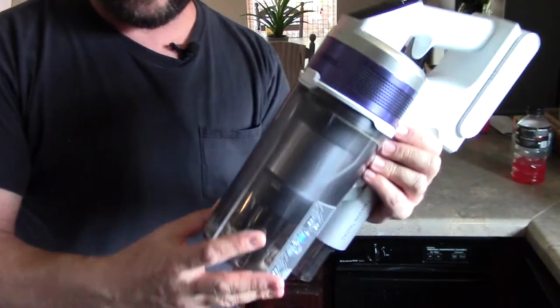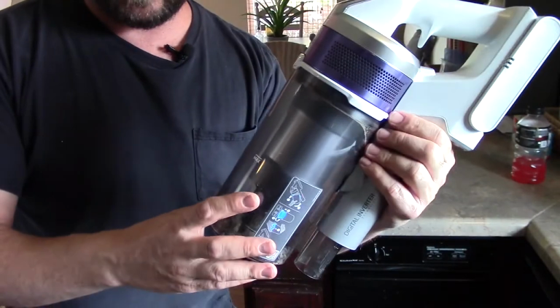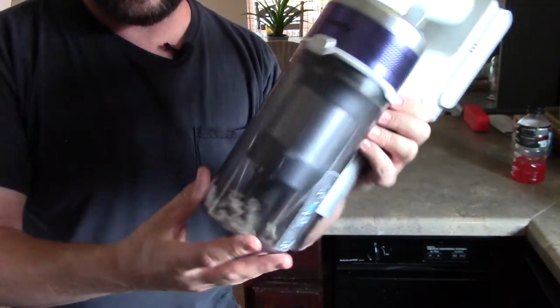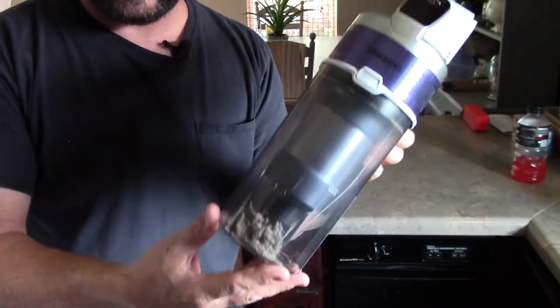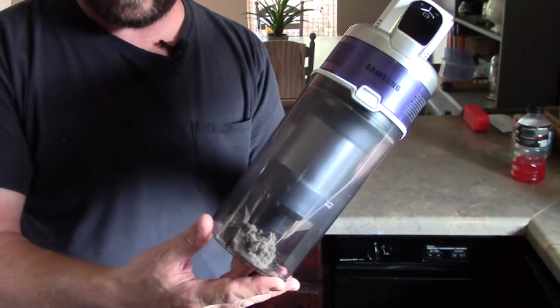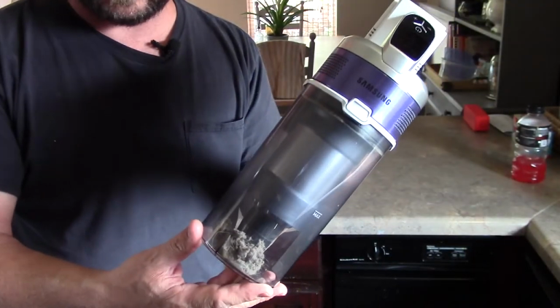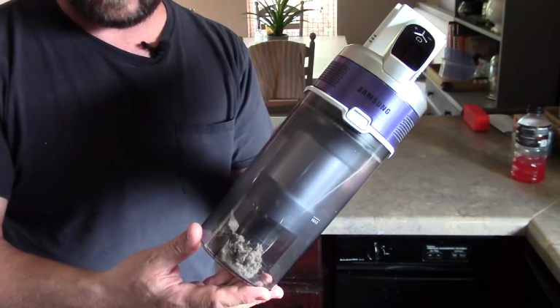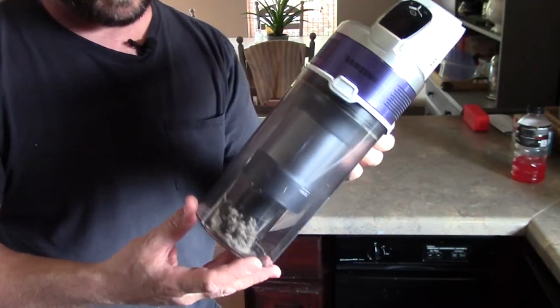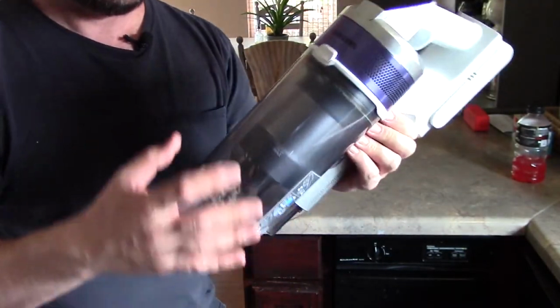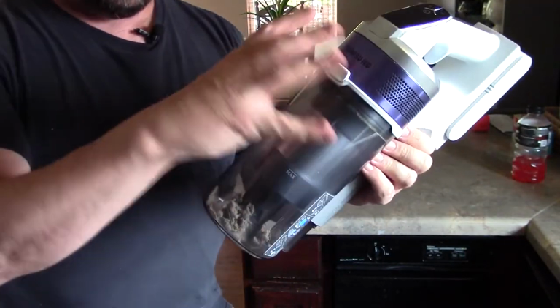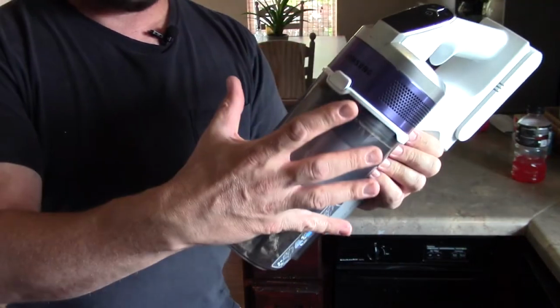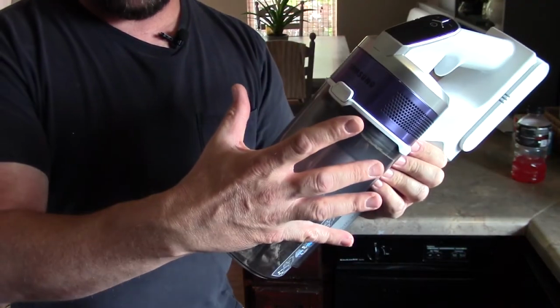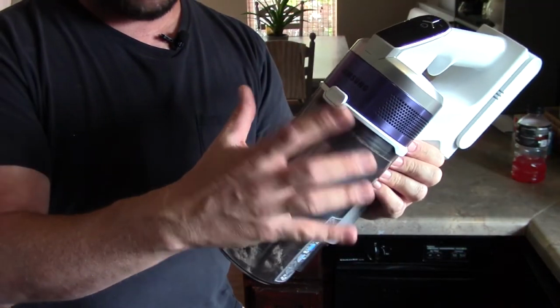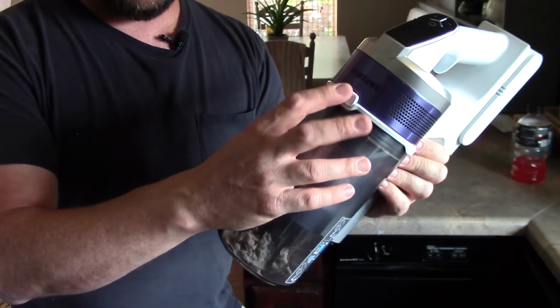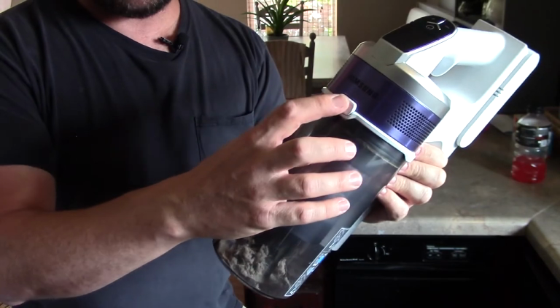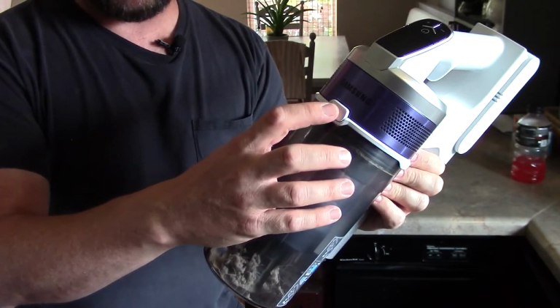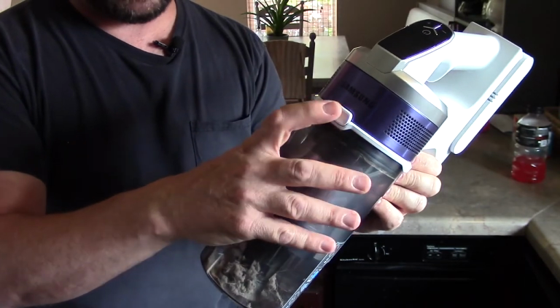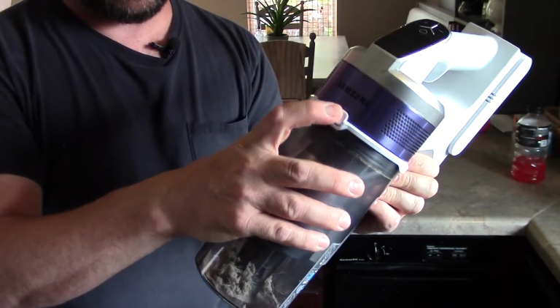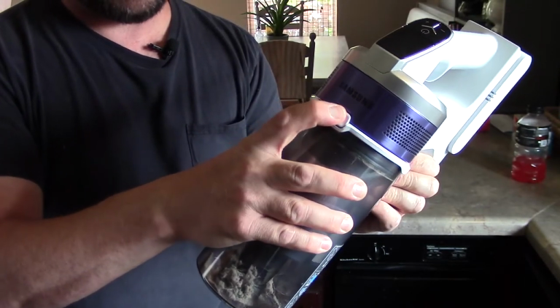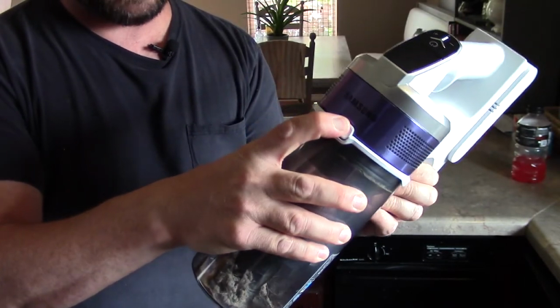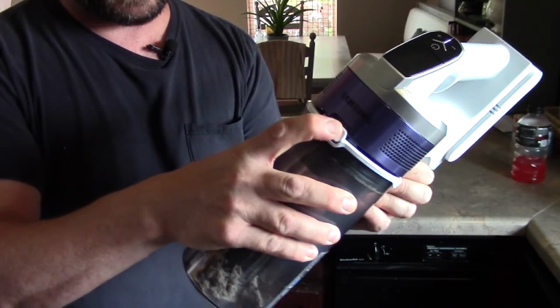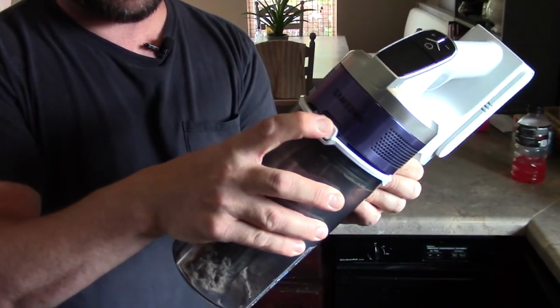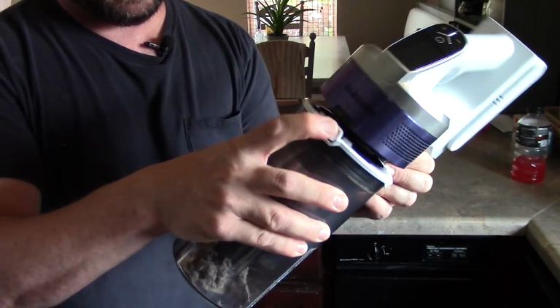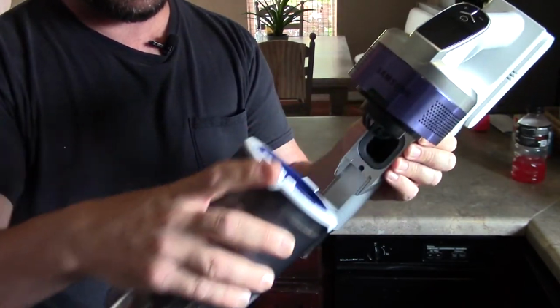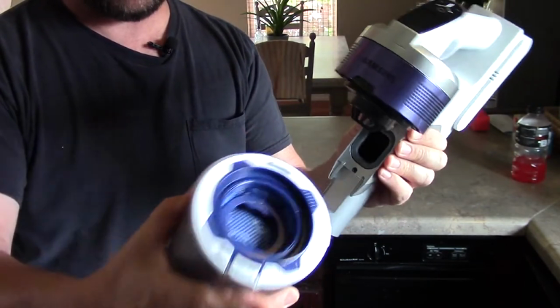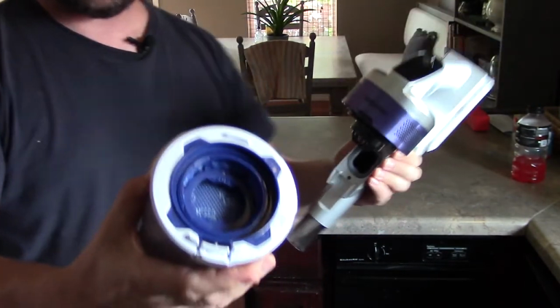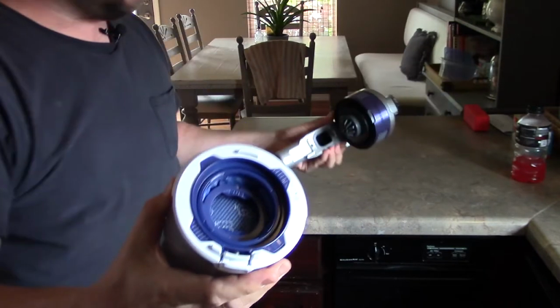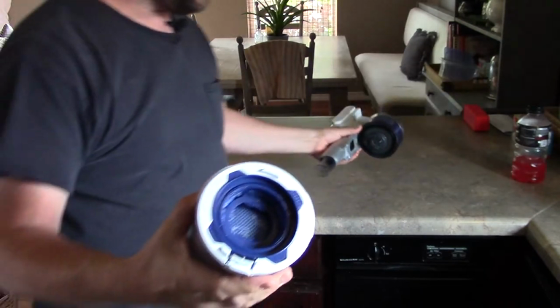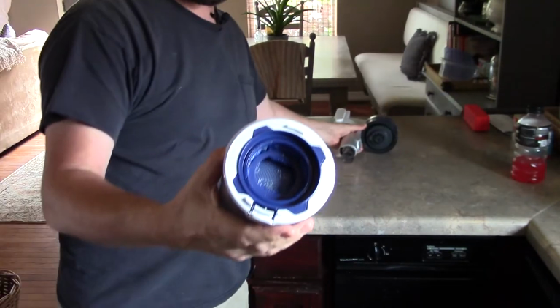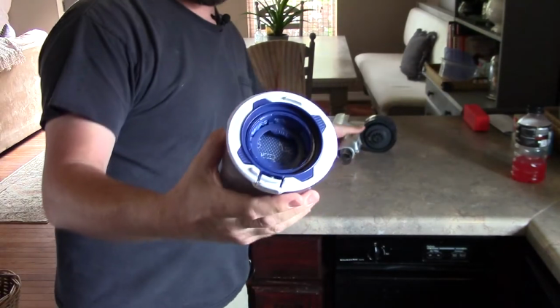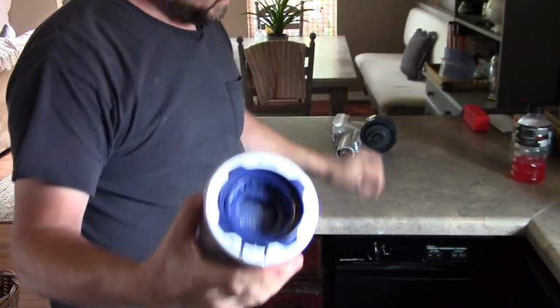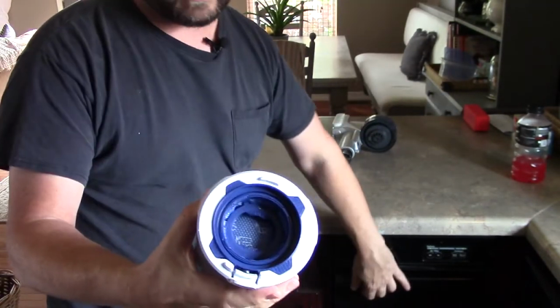Now this one here — there's no trap door or anything like that, like on my Shark. You just take the whole canister off. There's a release button right here. You're going to push that, kind of pull it down and out. Not too hard at all.